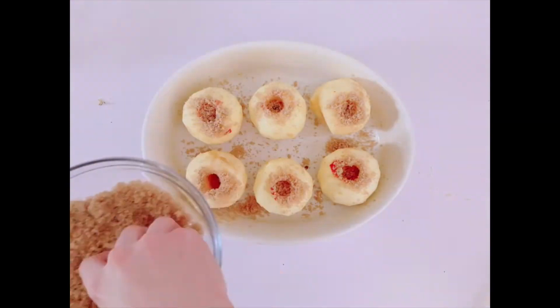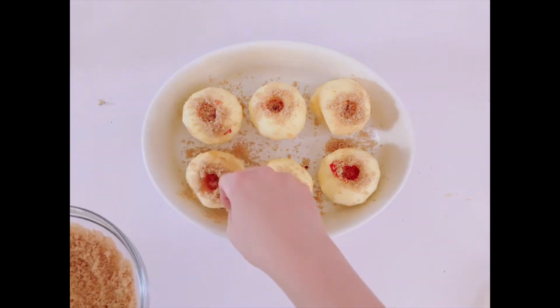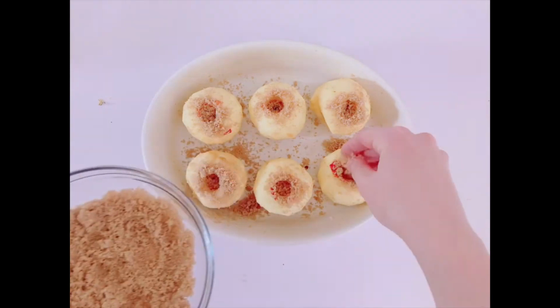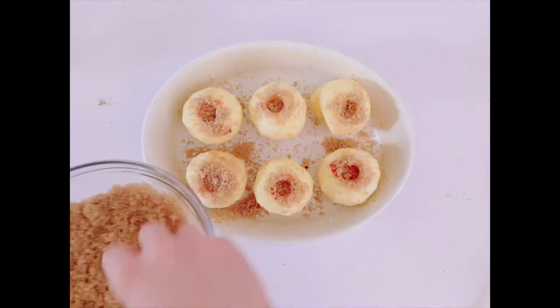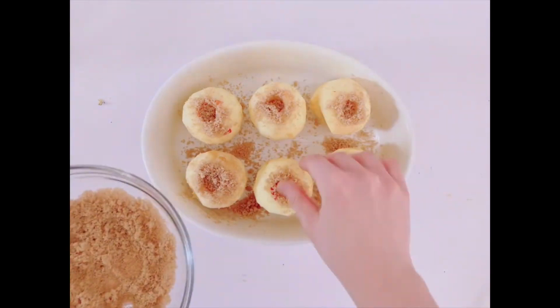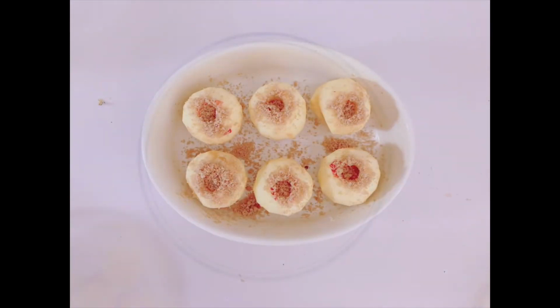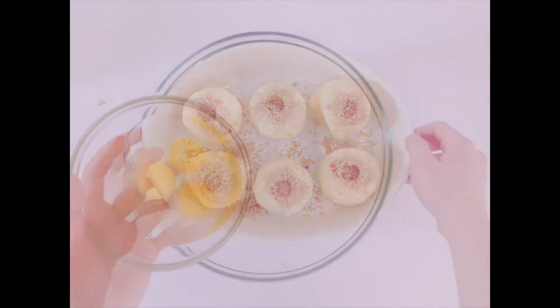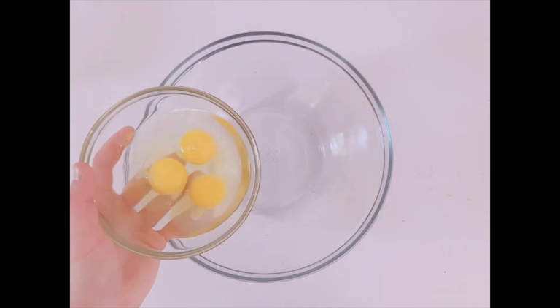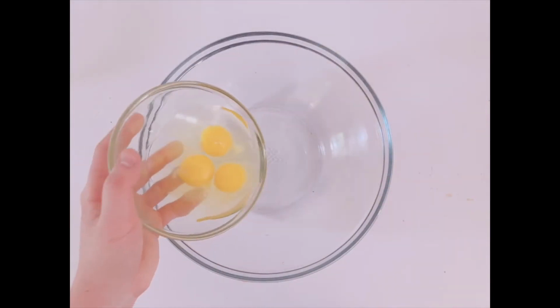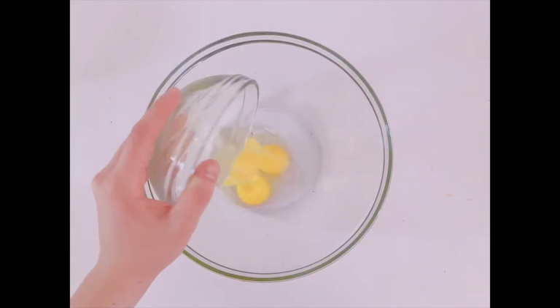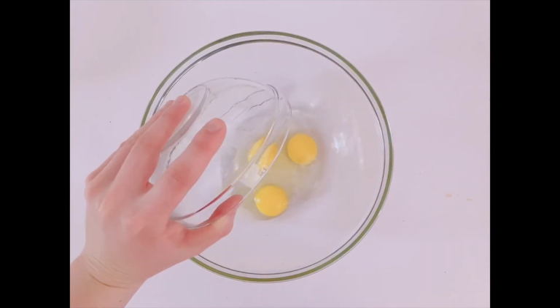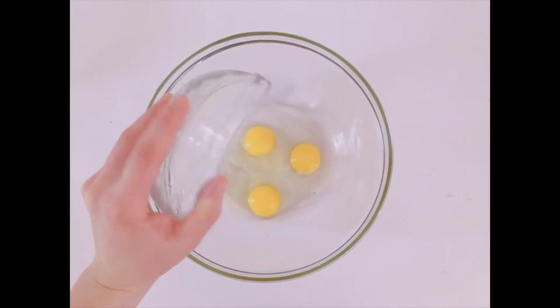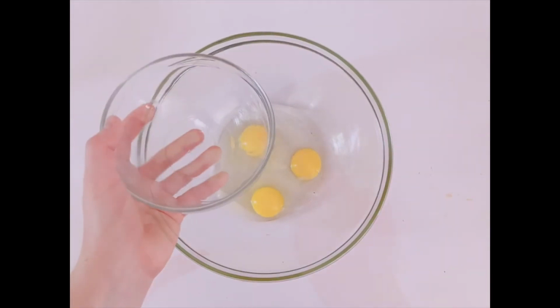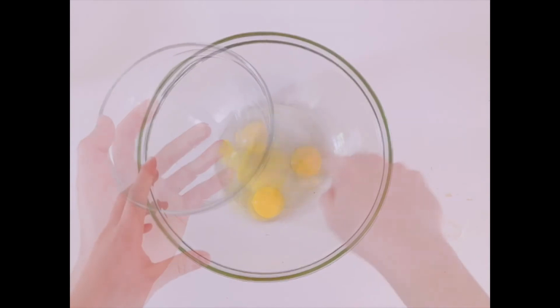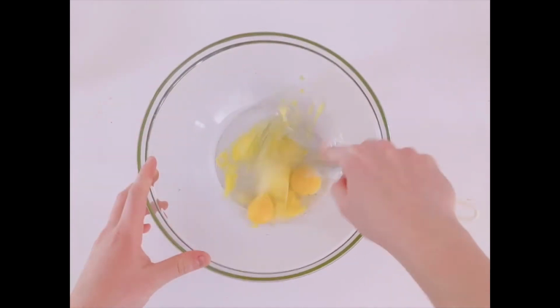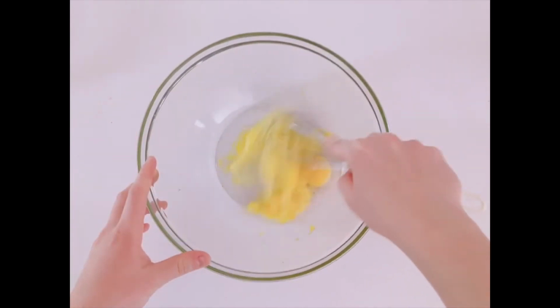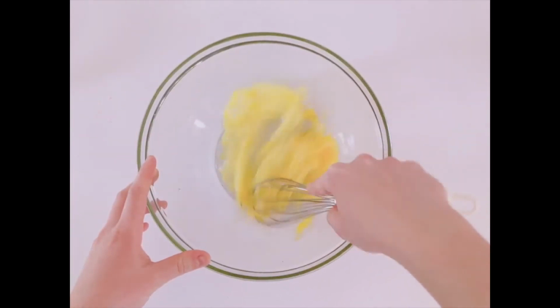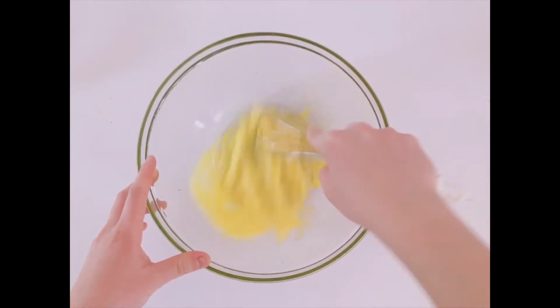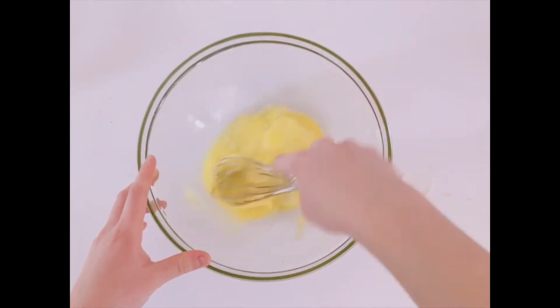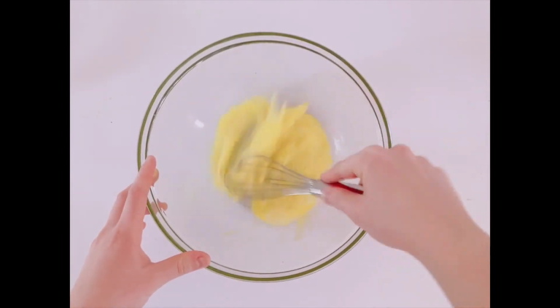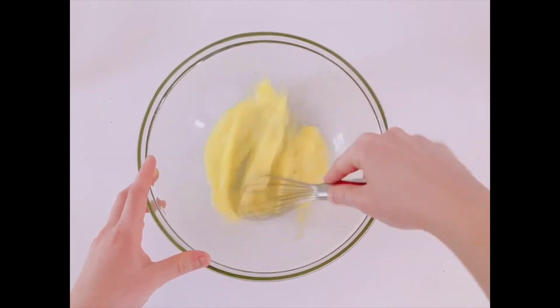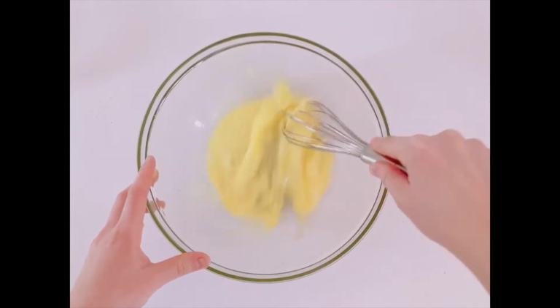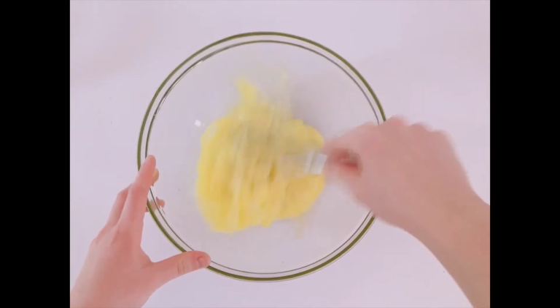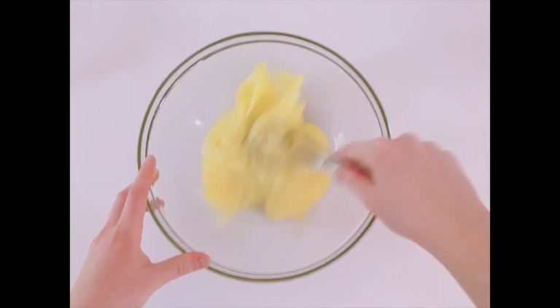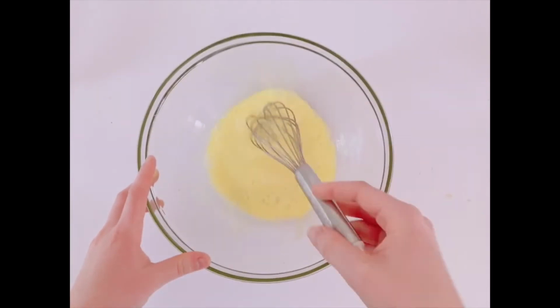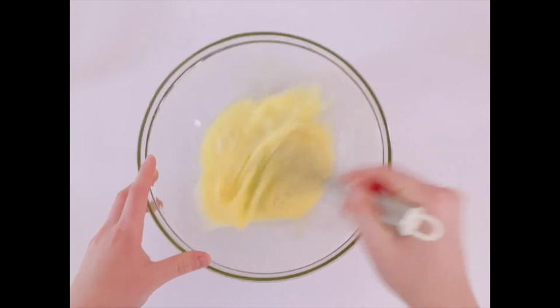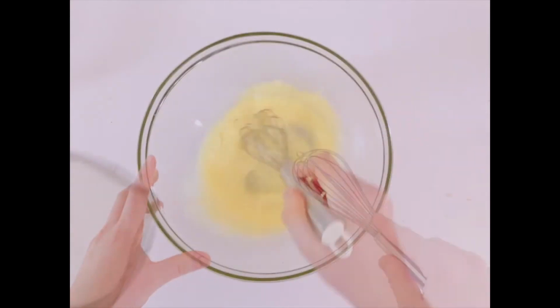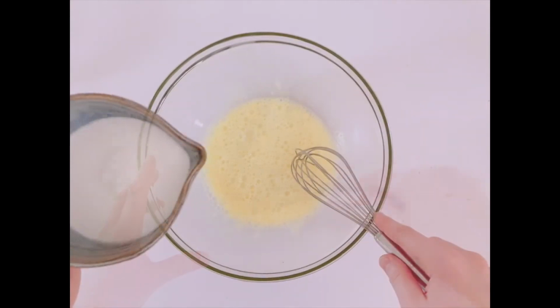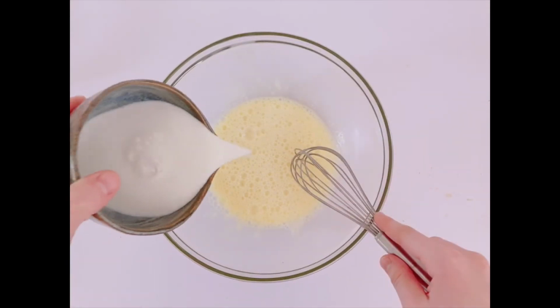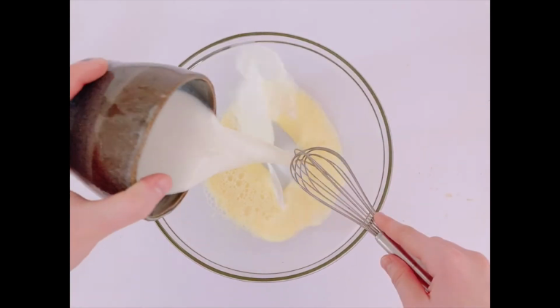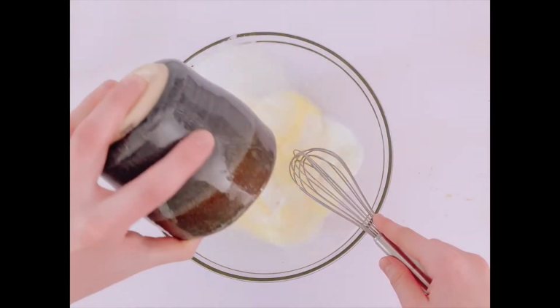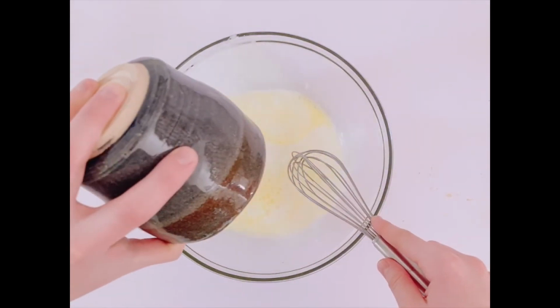Set the rest aside, and in another bowl, take three eggs. Whisk them until they're frothy. Then add a cup of milk and whisk it again.